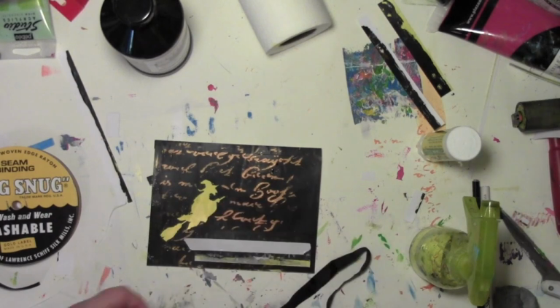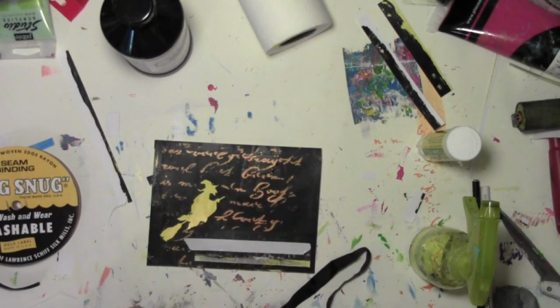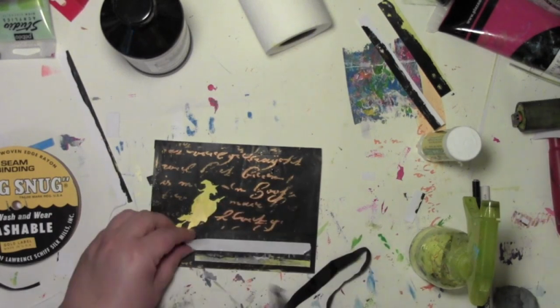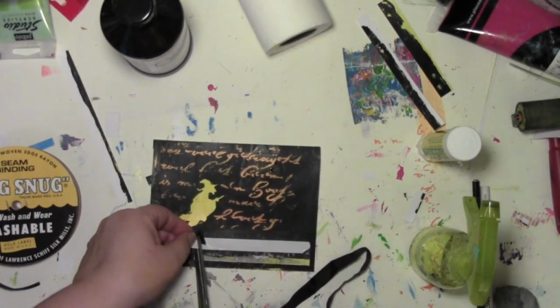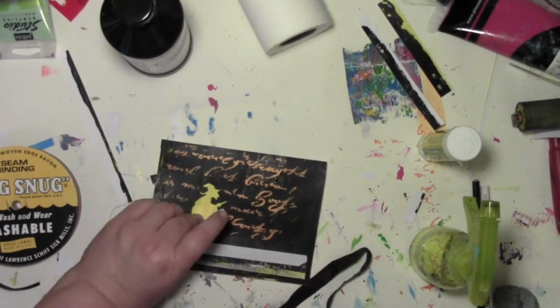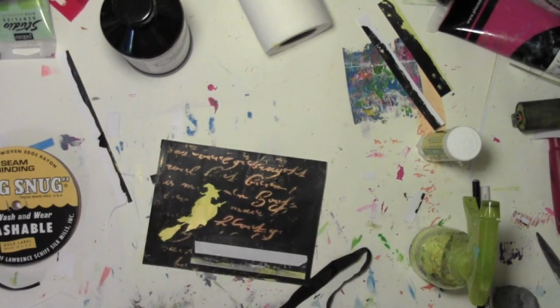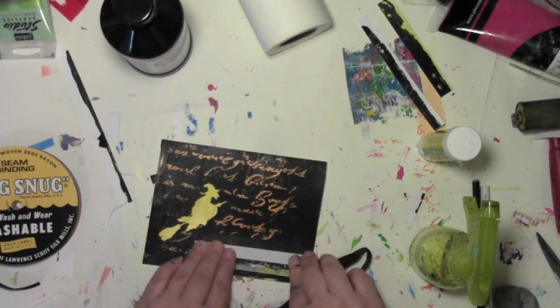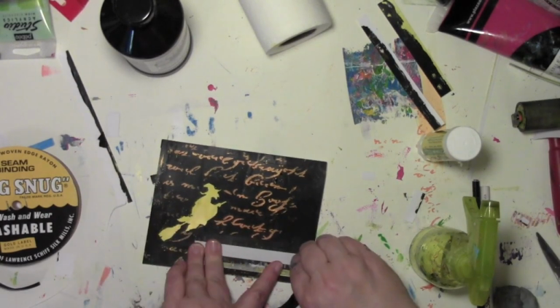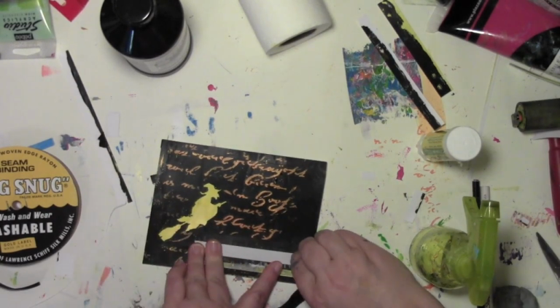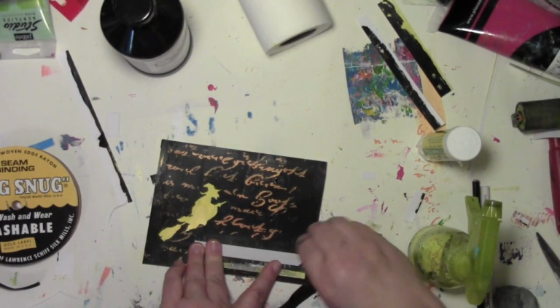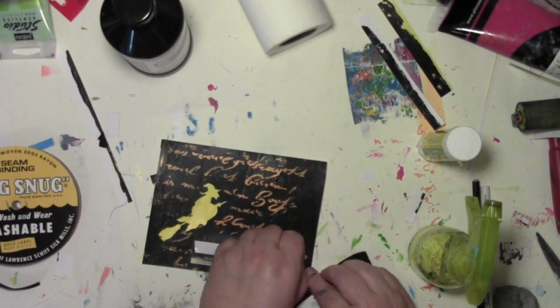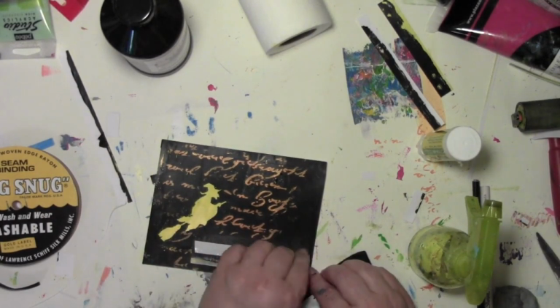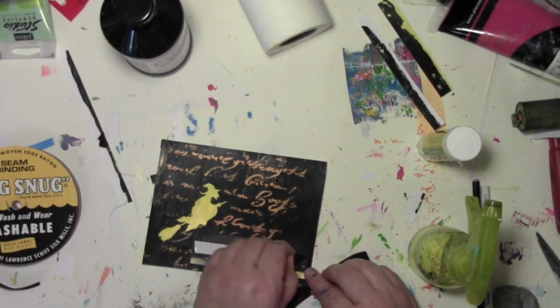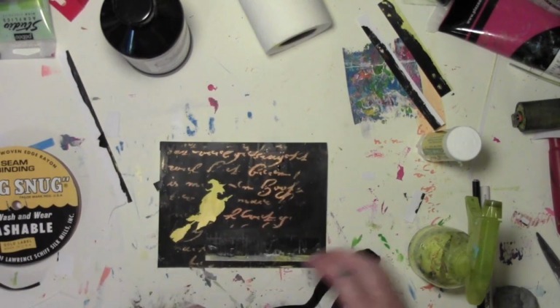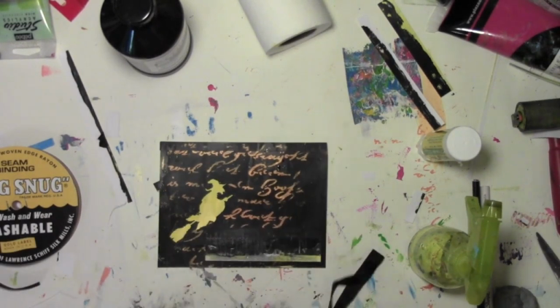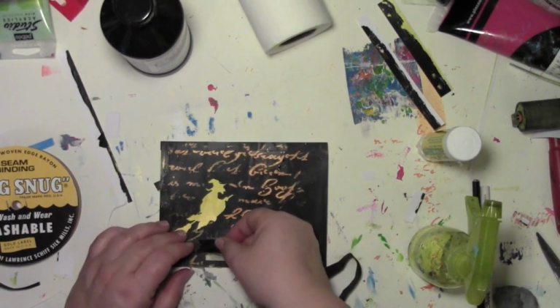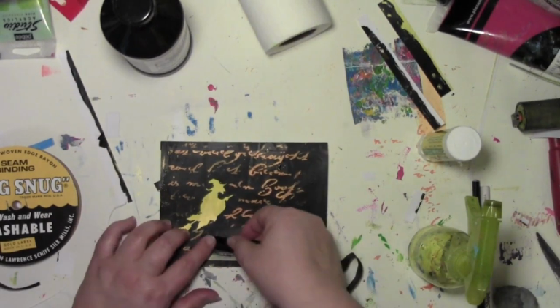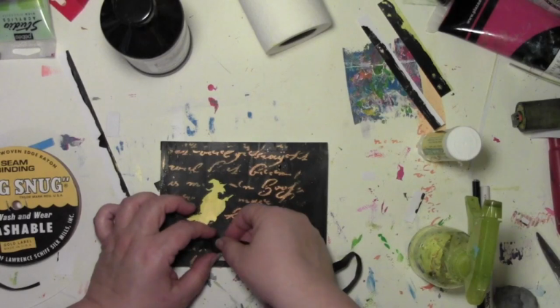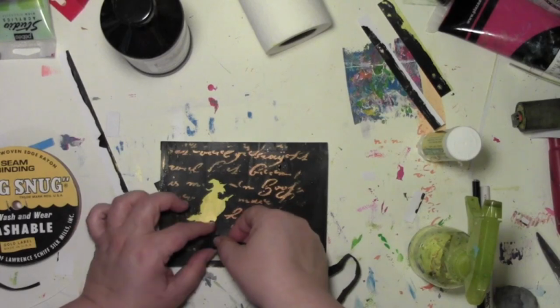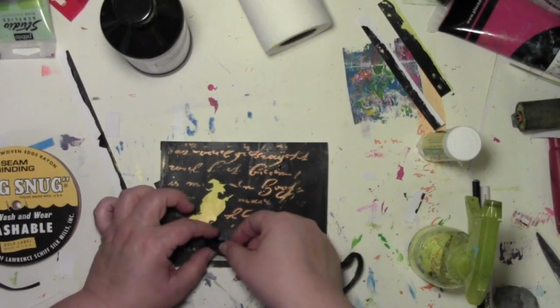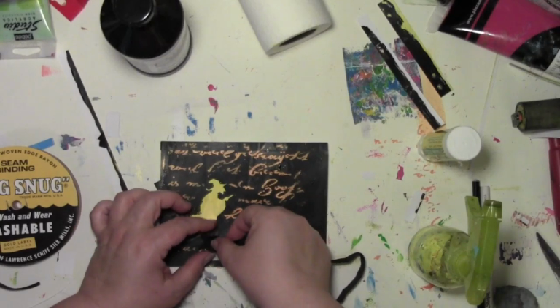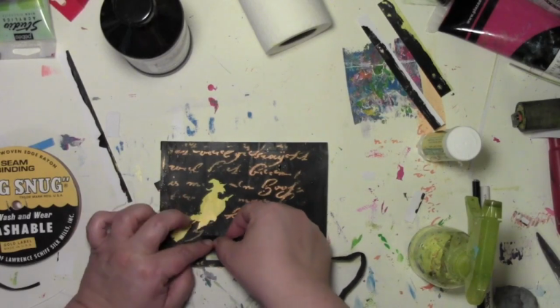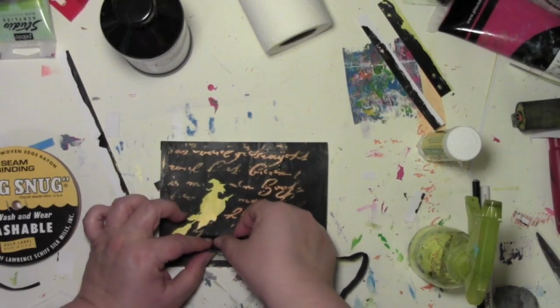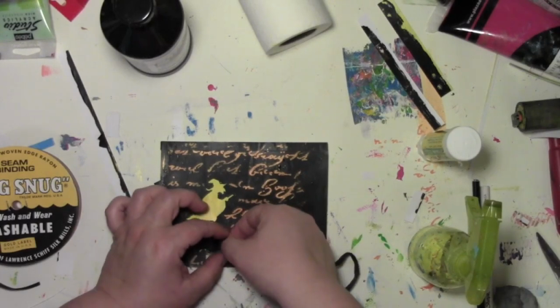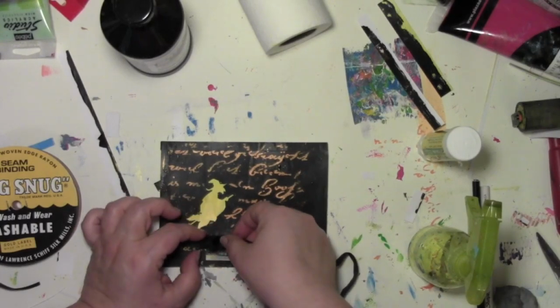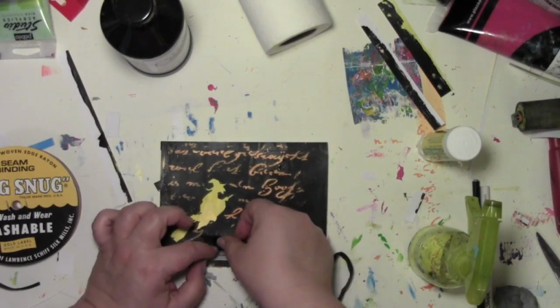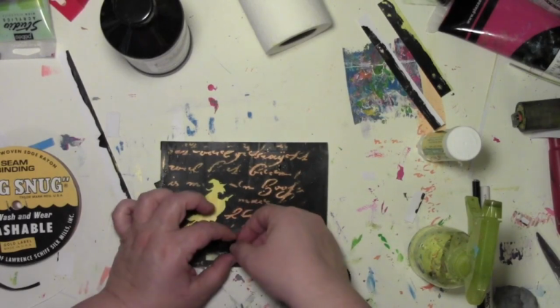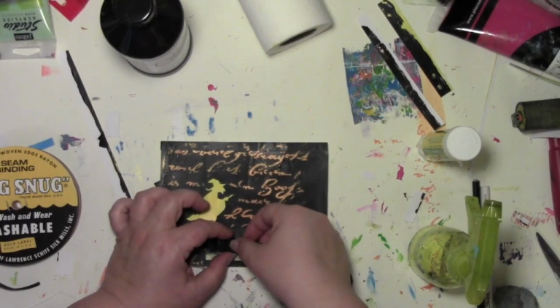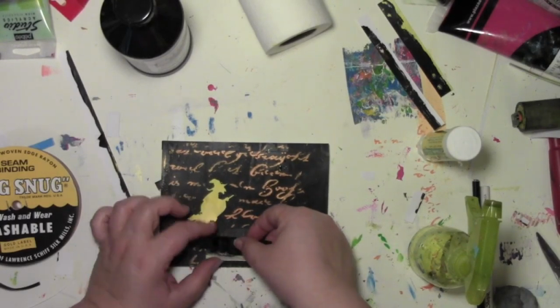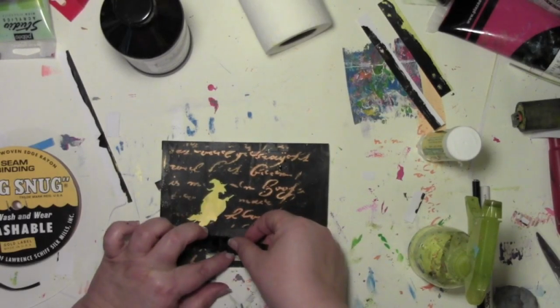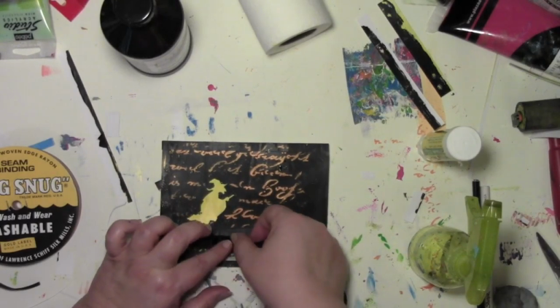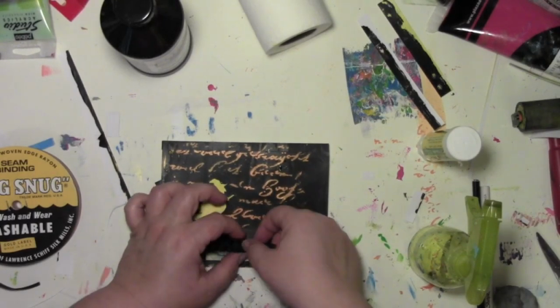But never fear — even though I really didn't like the look of it, it's just an oops, which means it's an opportunity to add another layer. So I just put some black acrylic paint right back on top of it and I'm ready to go. And once again the oops comes through for me, because if I hadn't made that oops I never would have gotten to this next part.